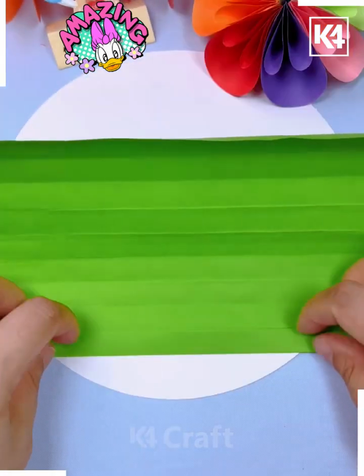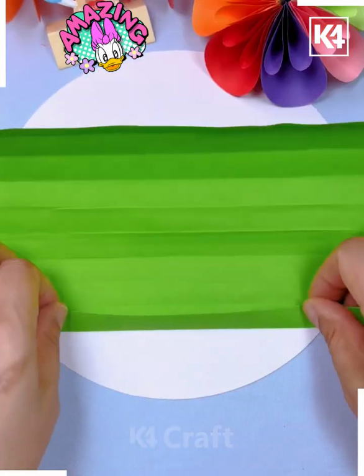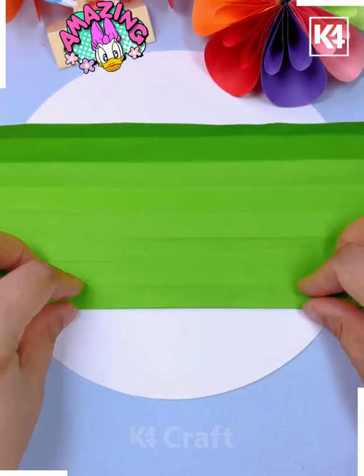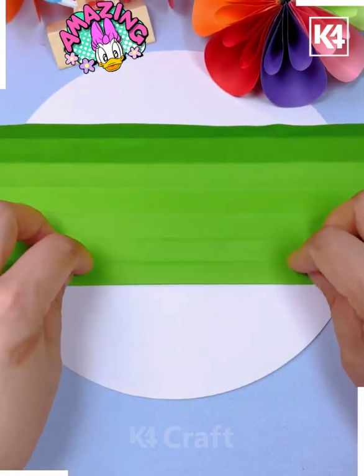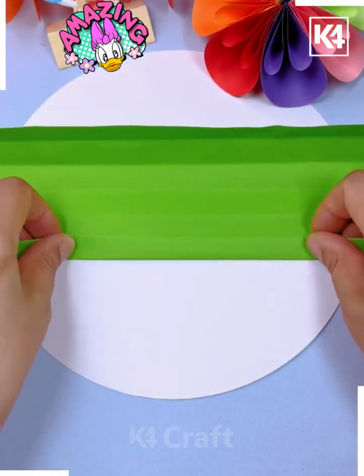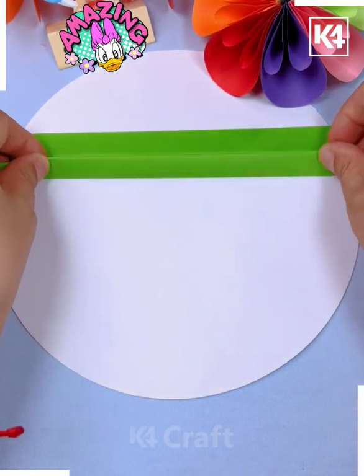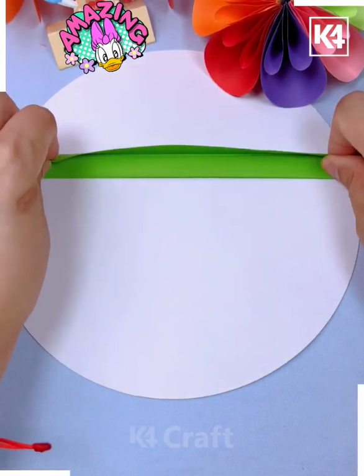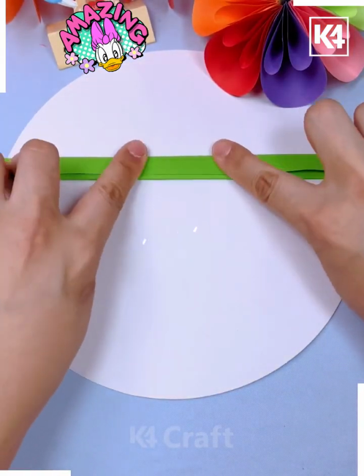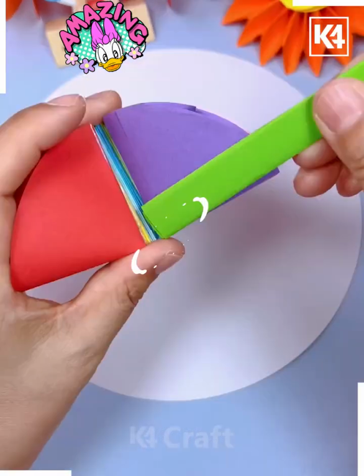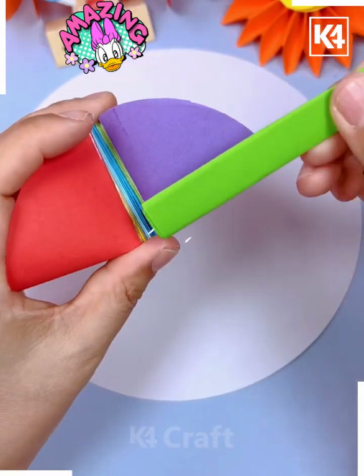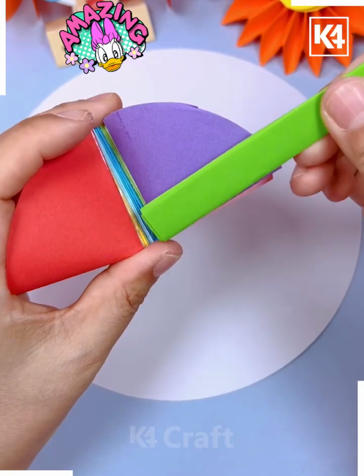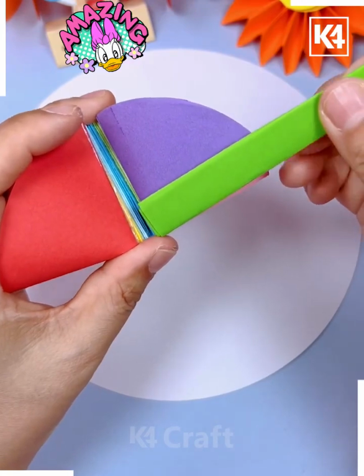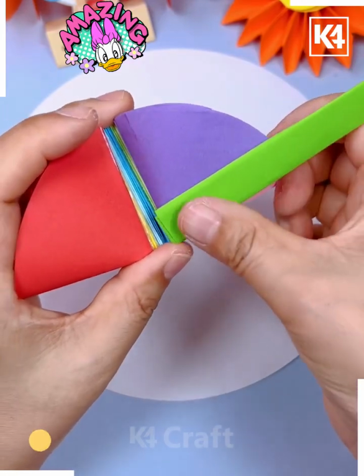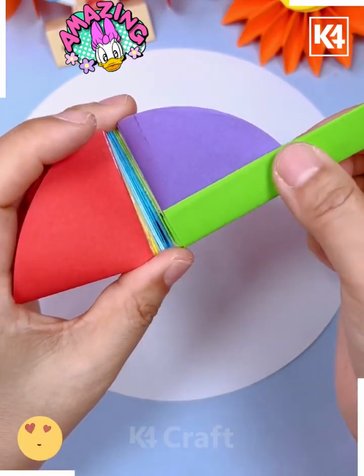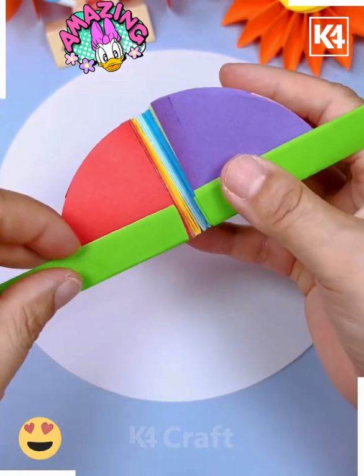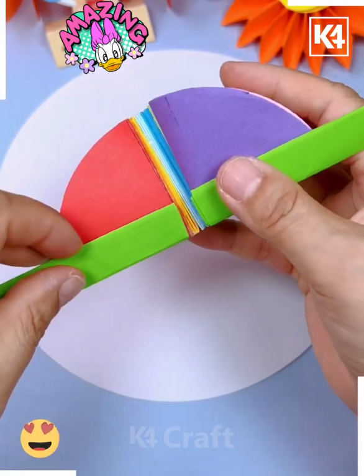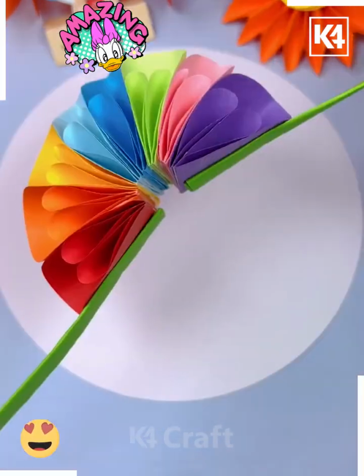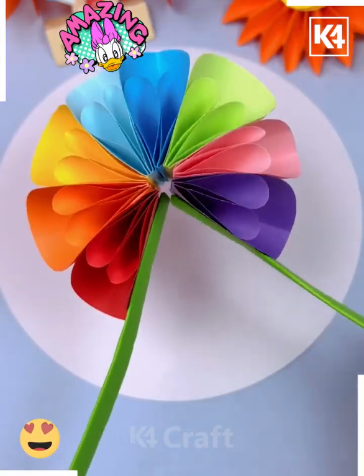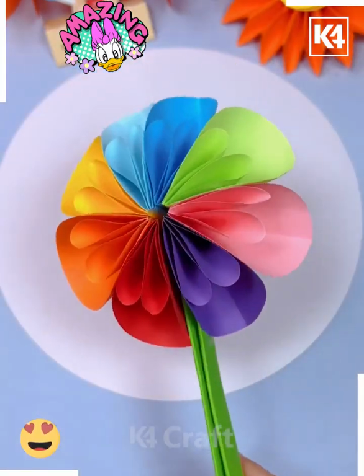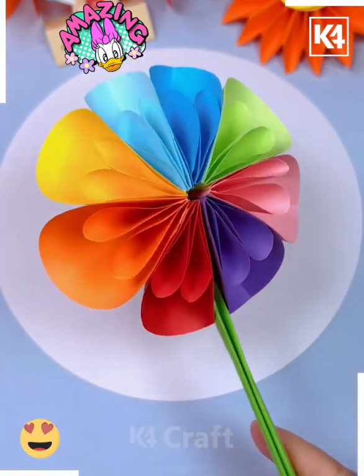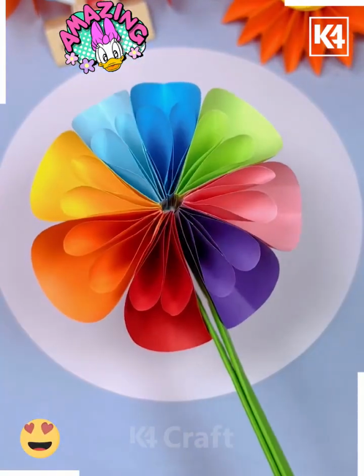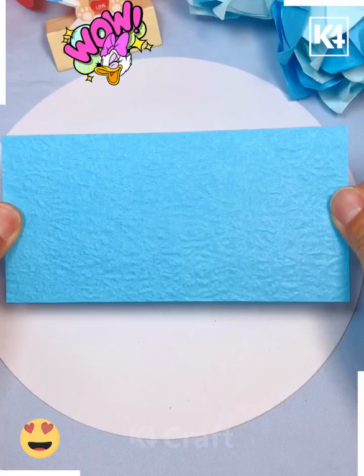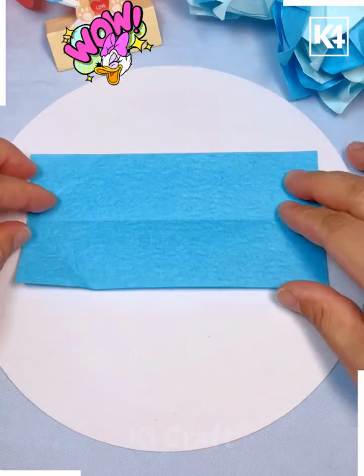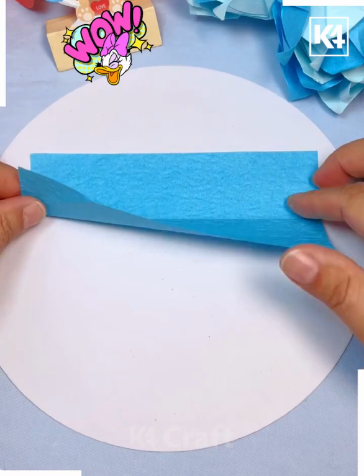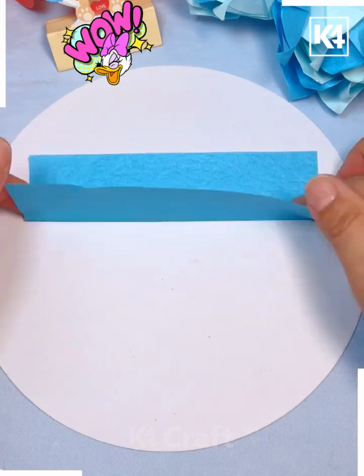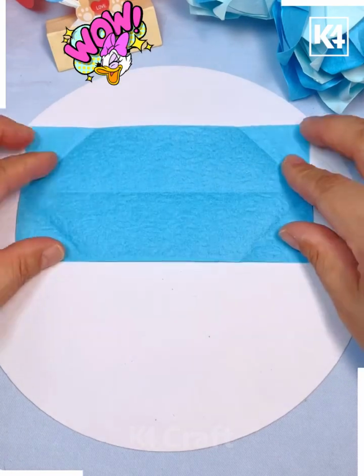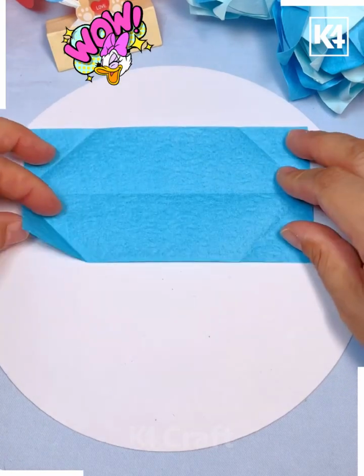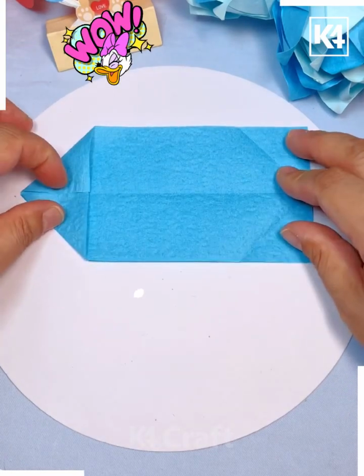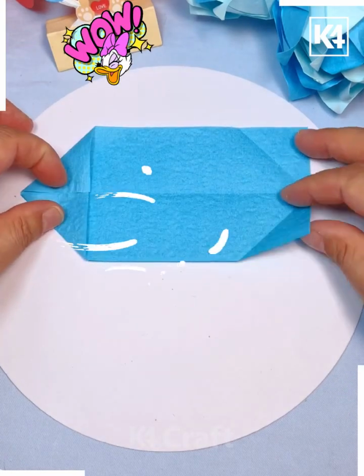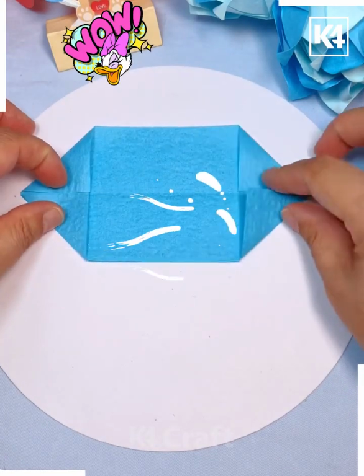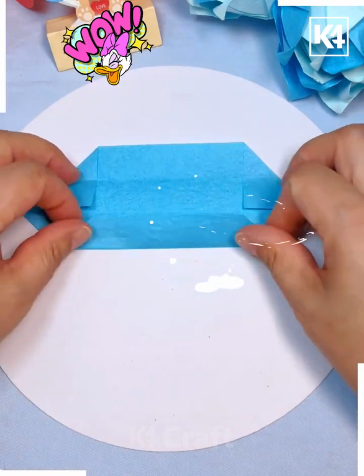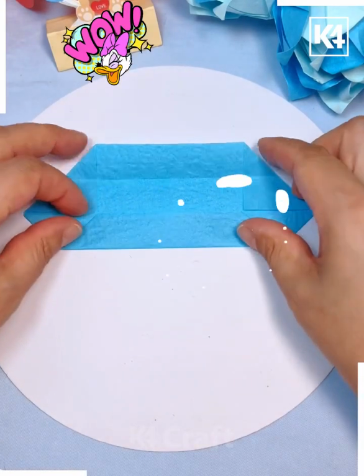Now fold a green craft paper and paste it on both sides of the circle like this. Open it and look — your colorful flower is ready. Let's make this beautiful blue flower. We are going to cut the paper.